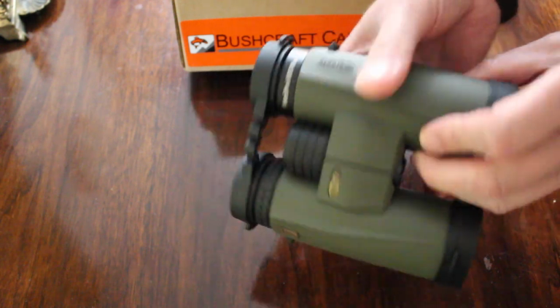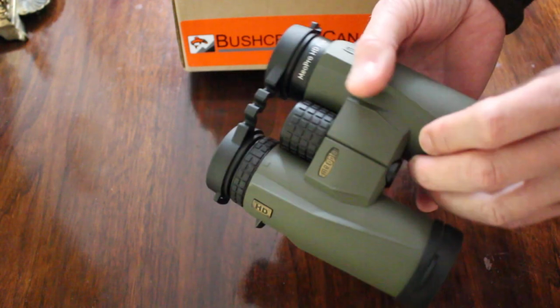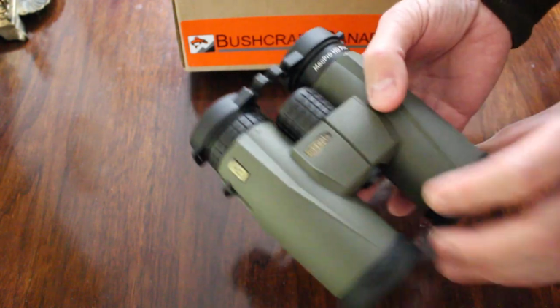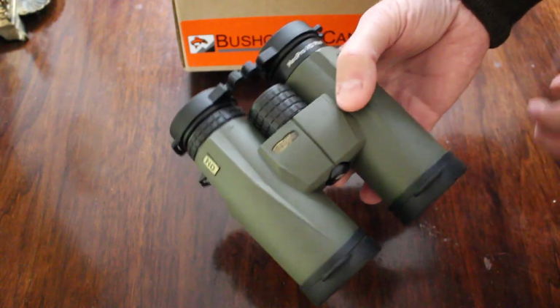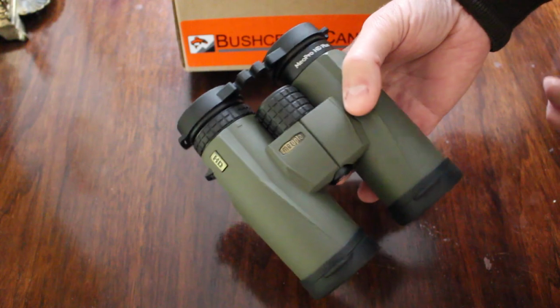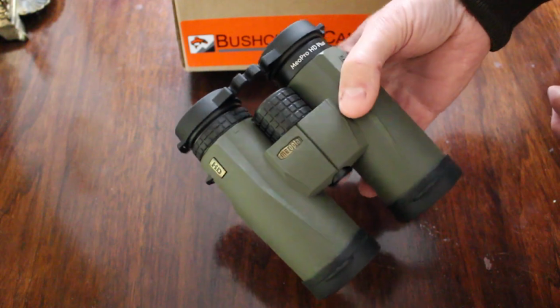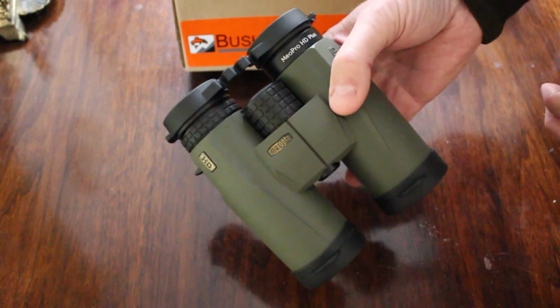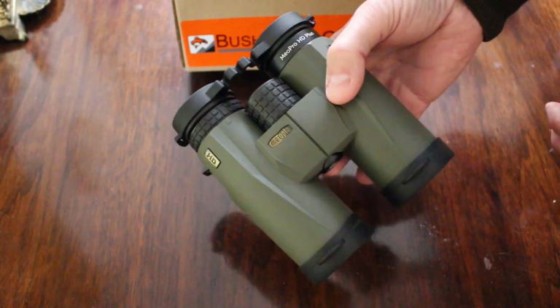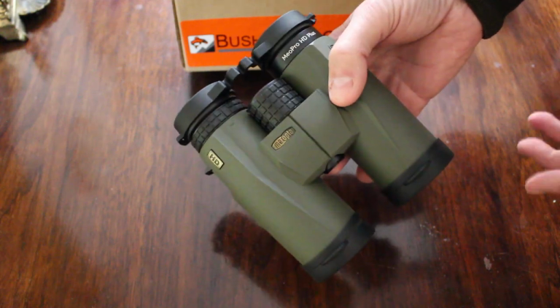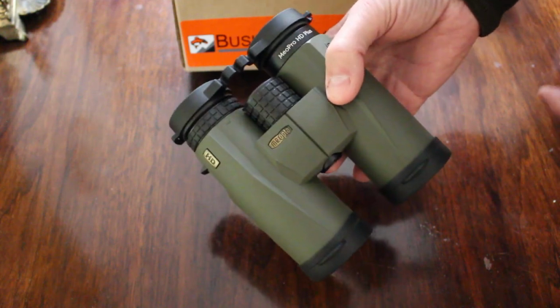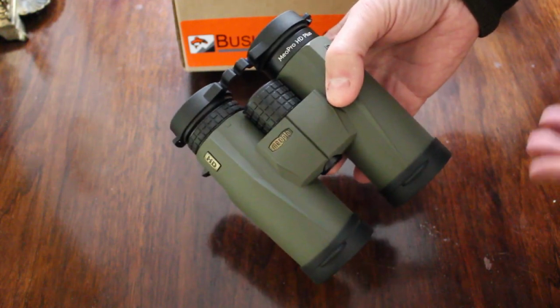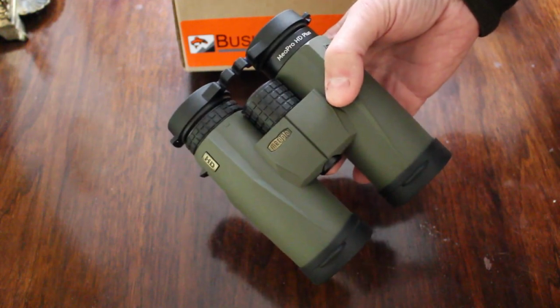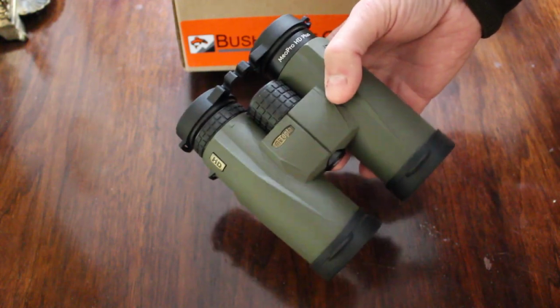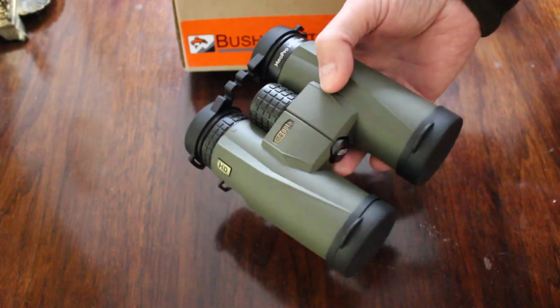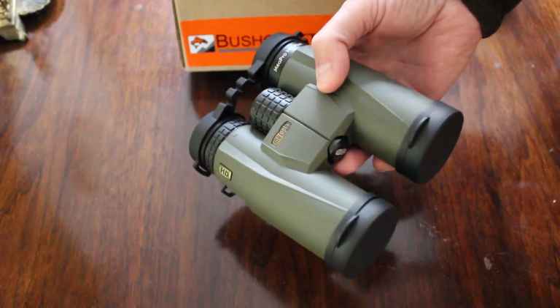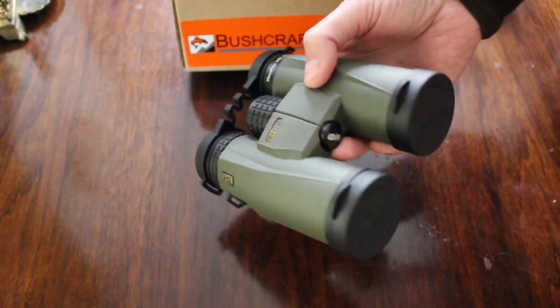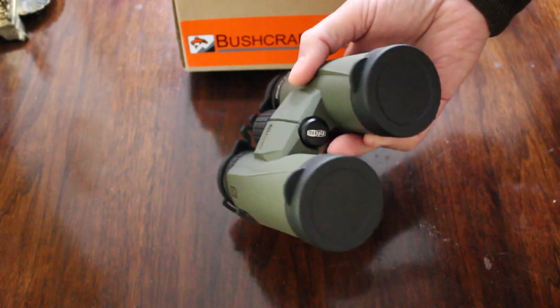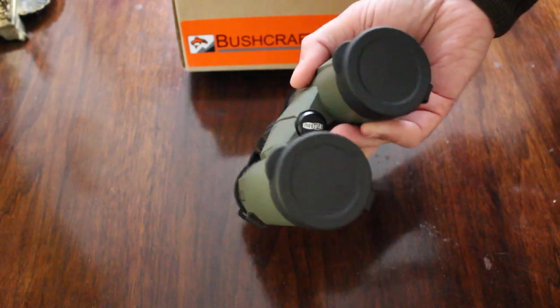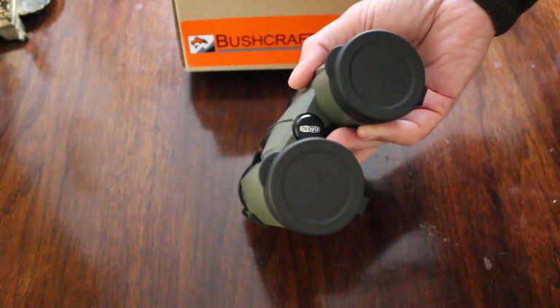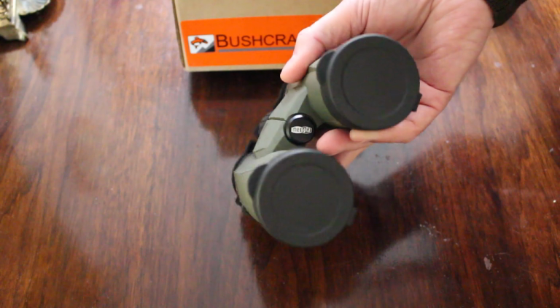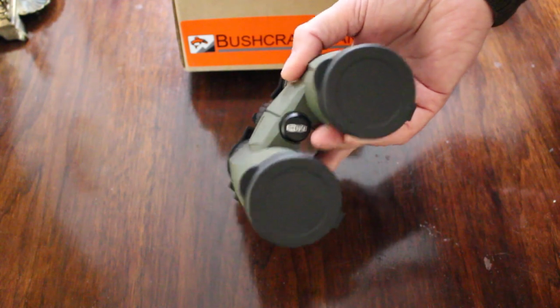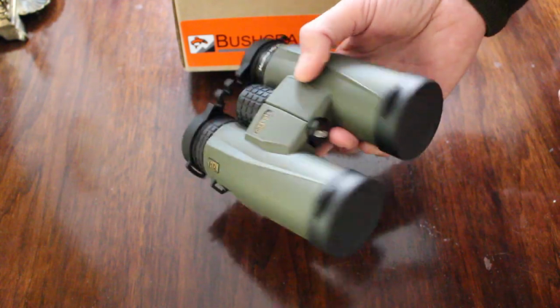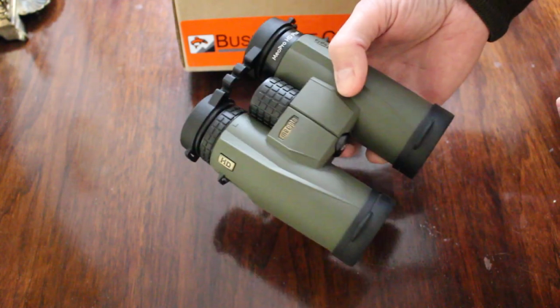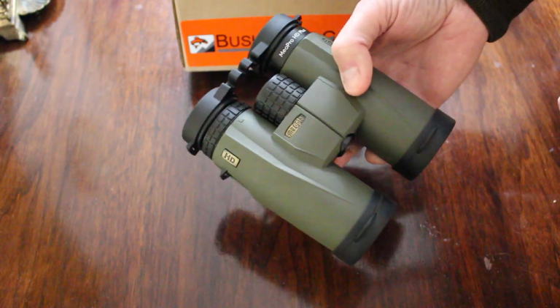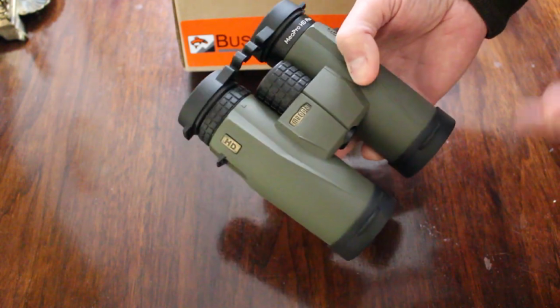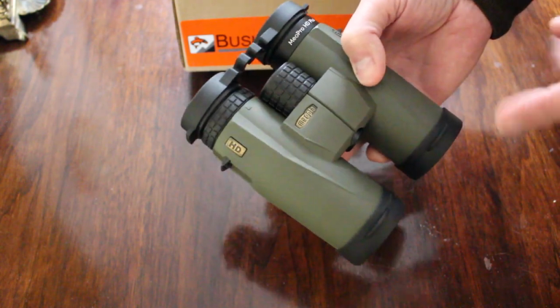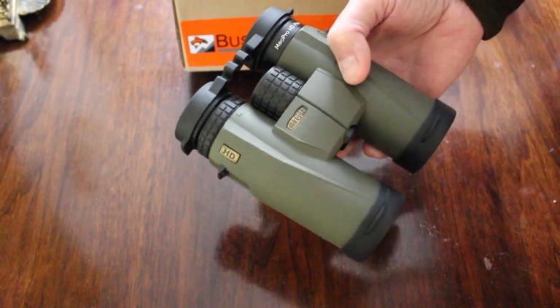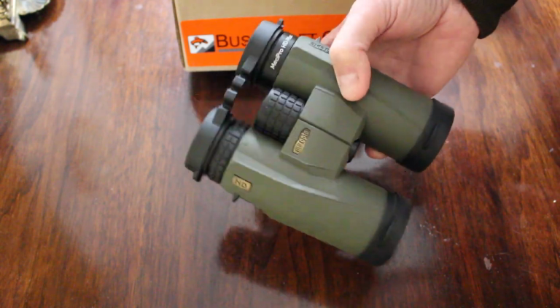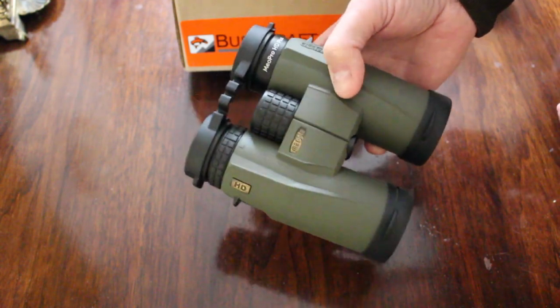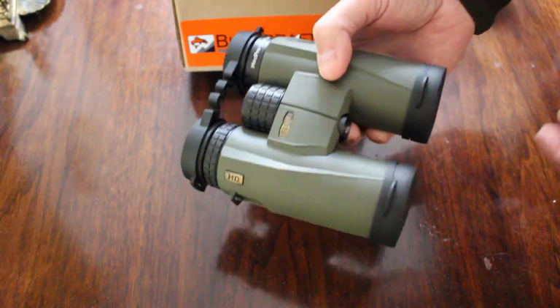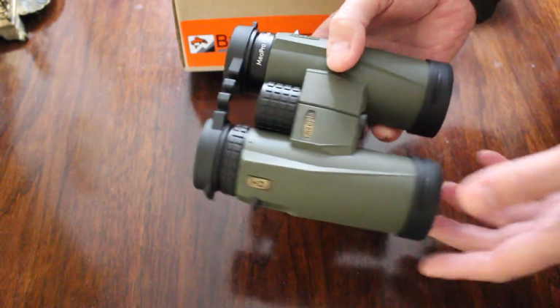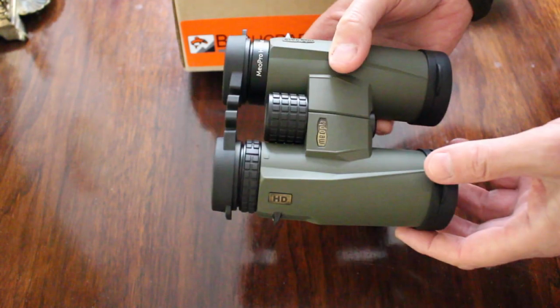There's always been one thing with Miopta — perhaps they don't have the best brand recognition out there. But you do have the quality; they're very, very good quality for the money.